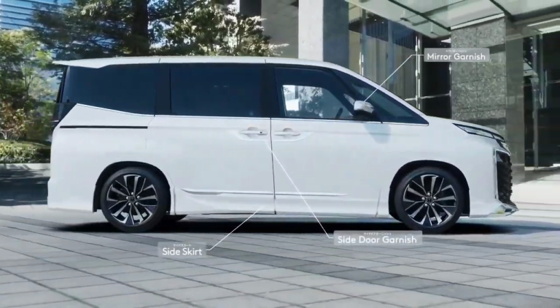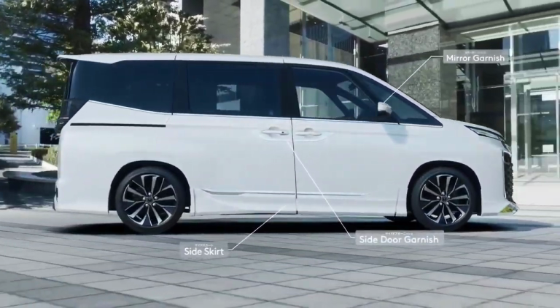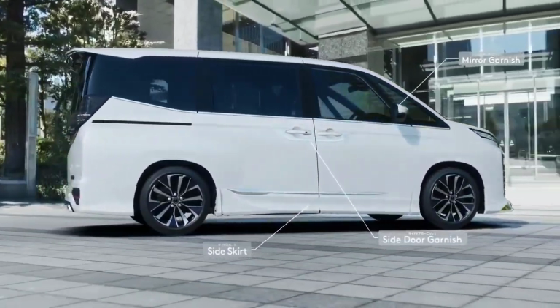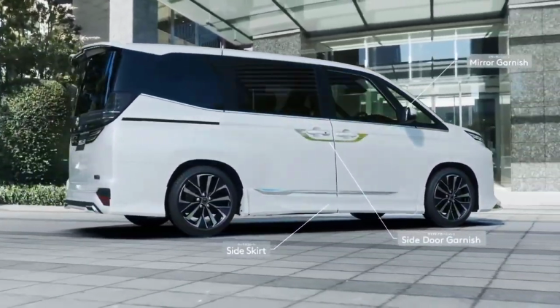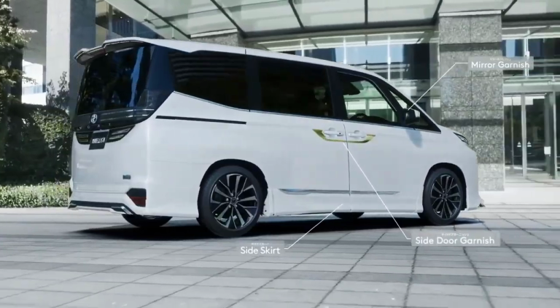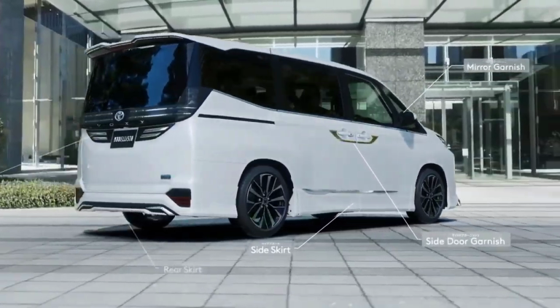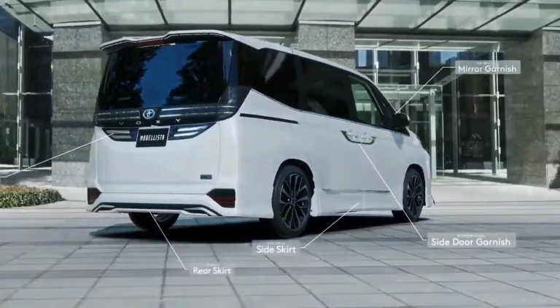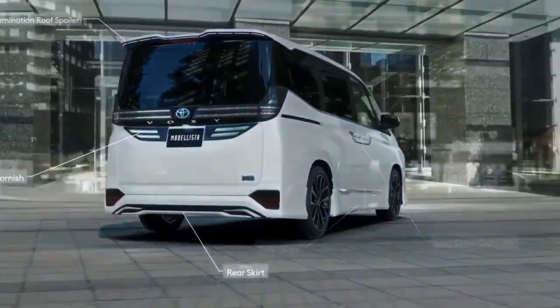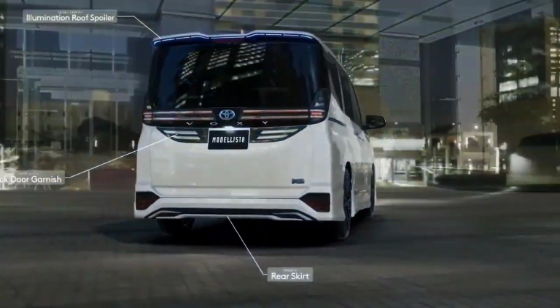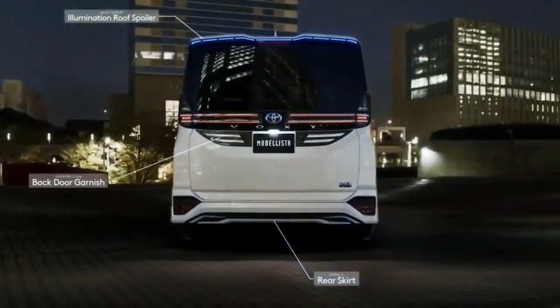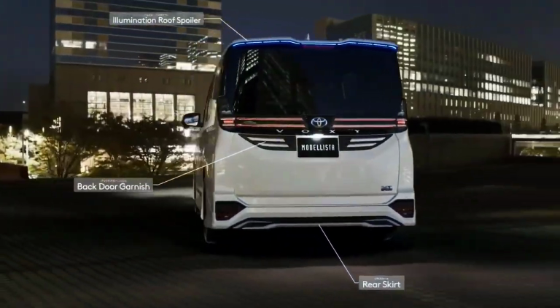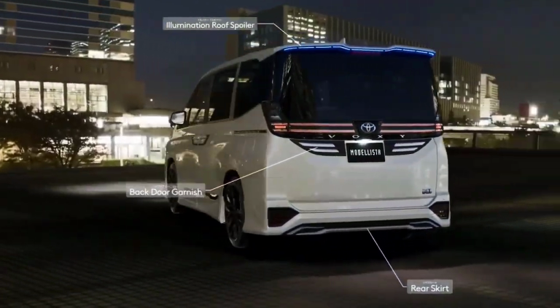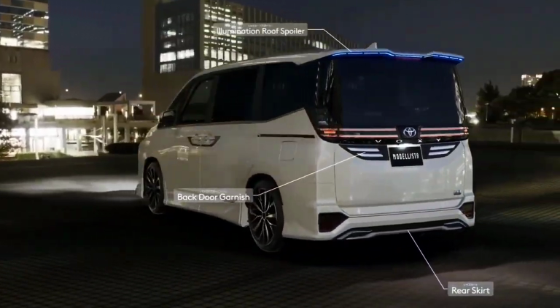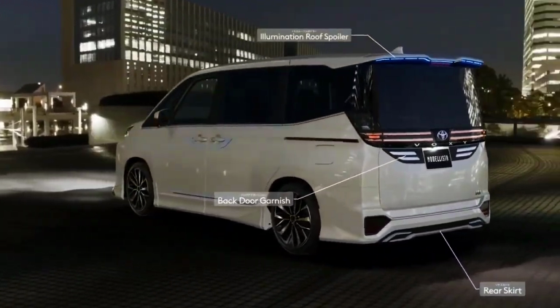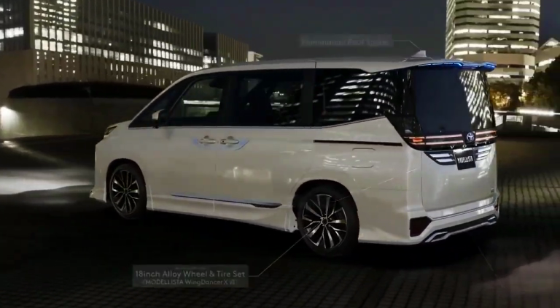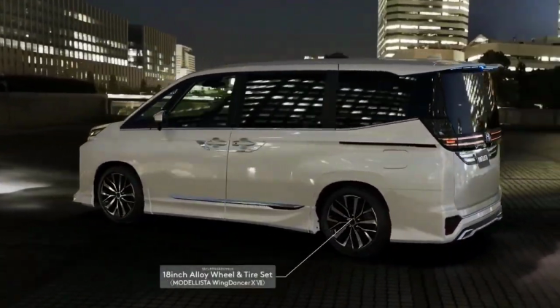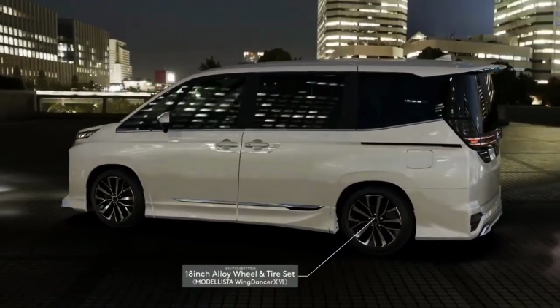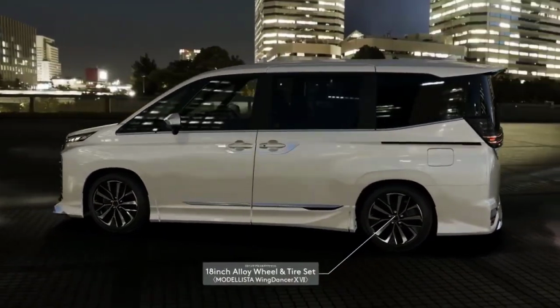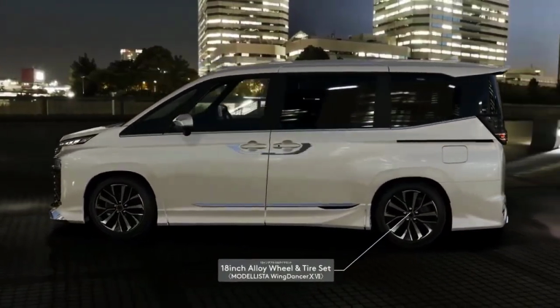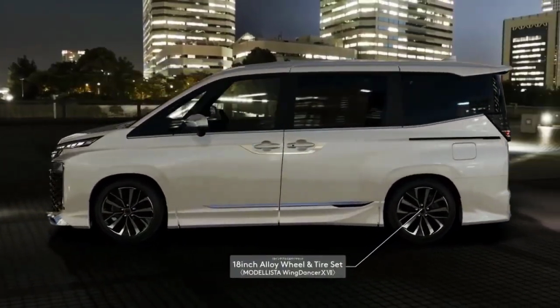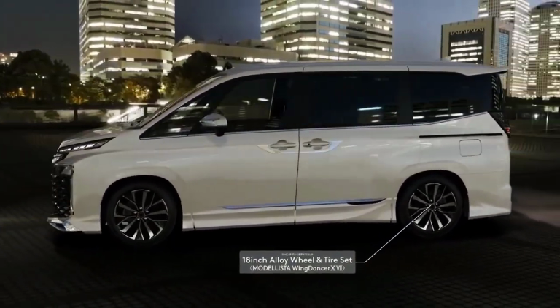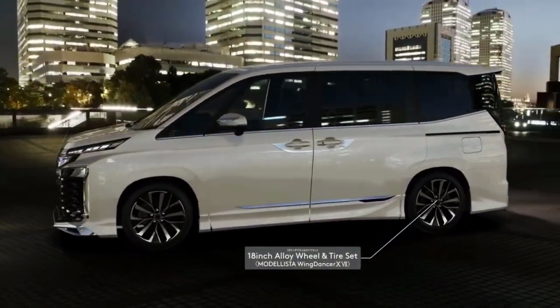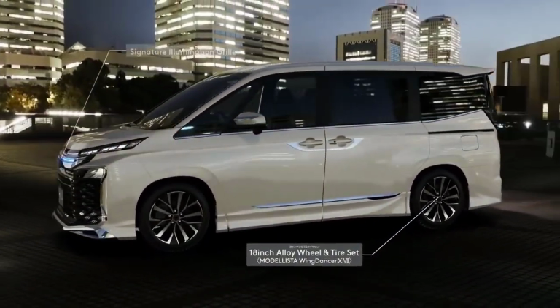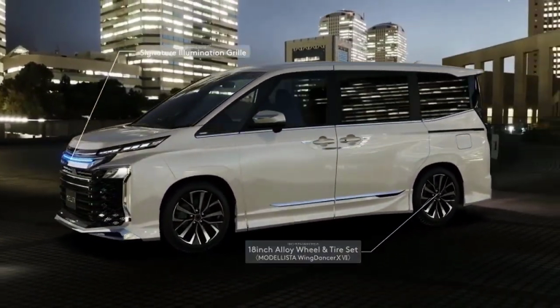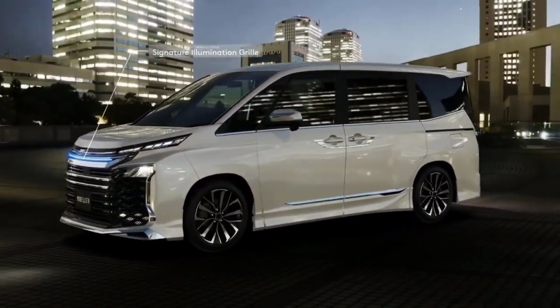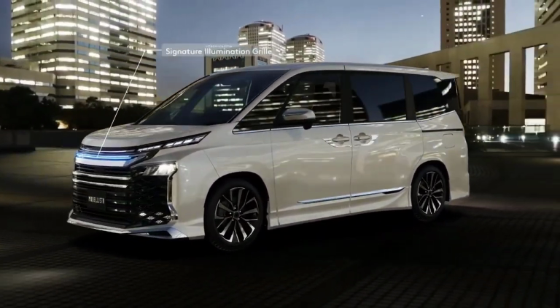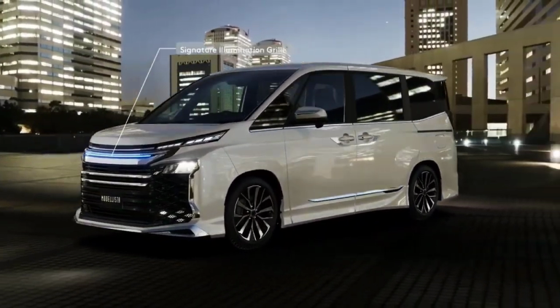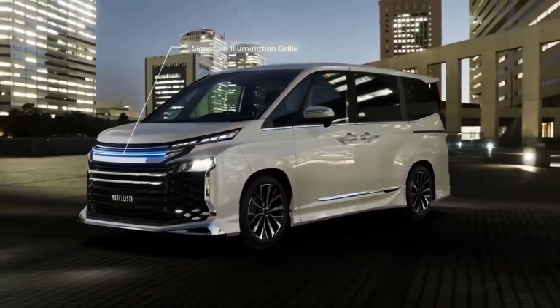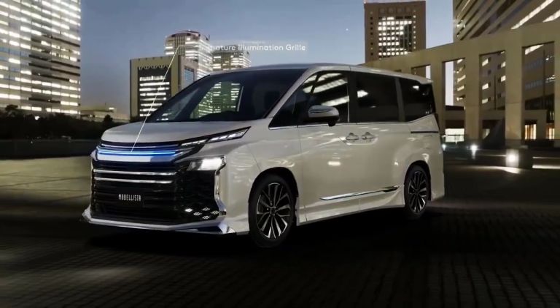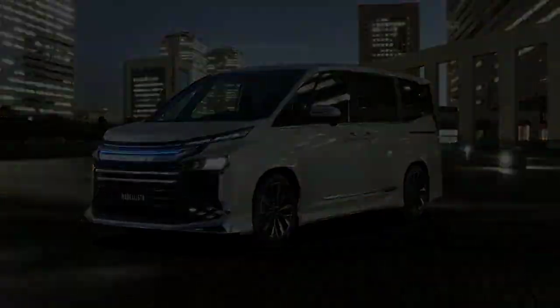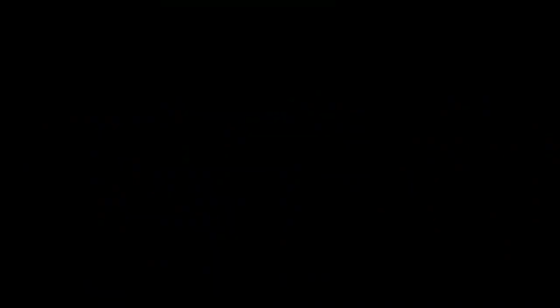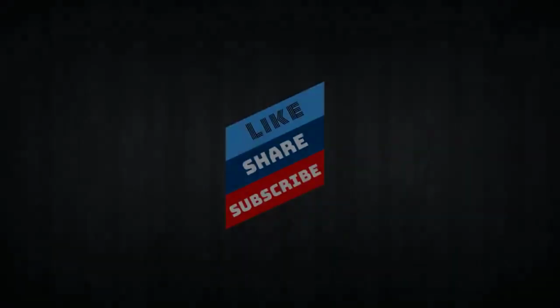There is also a dynamic rear parking camera feature that makes it easier for the driver when parking. For the safety of child passengers, this car is also equipped with an ISOFIX seat adjustment feature.